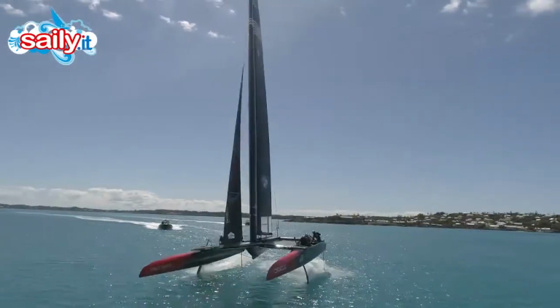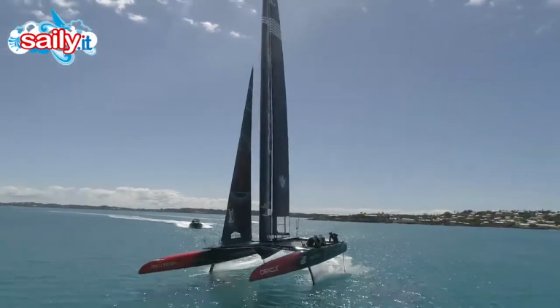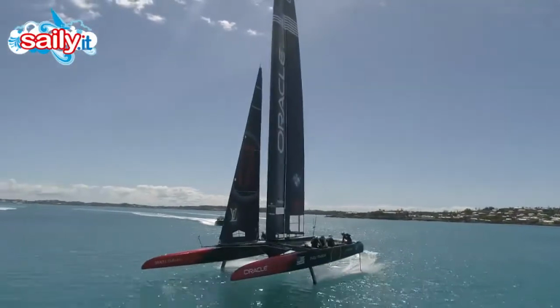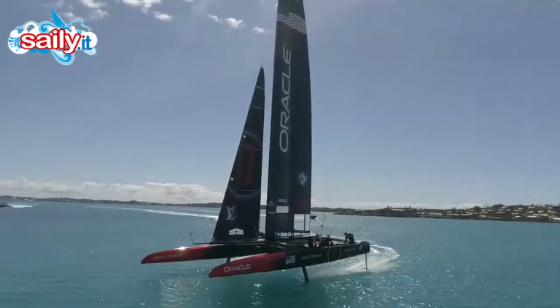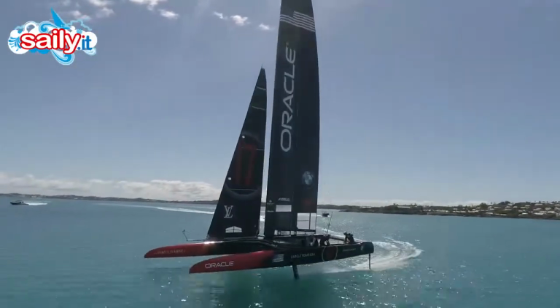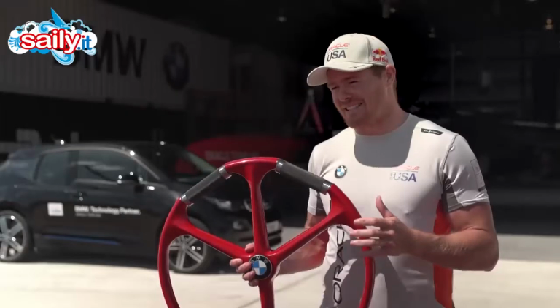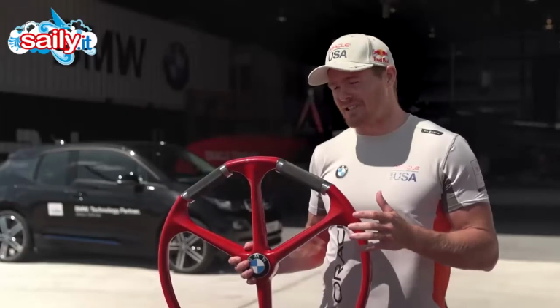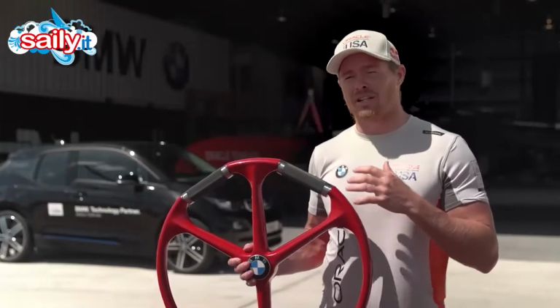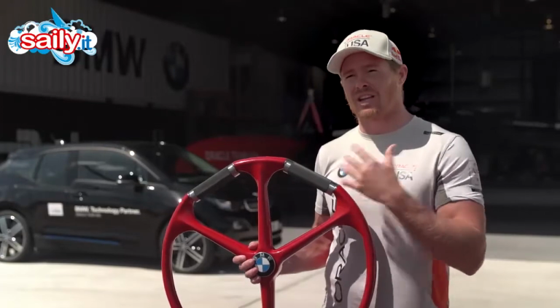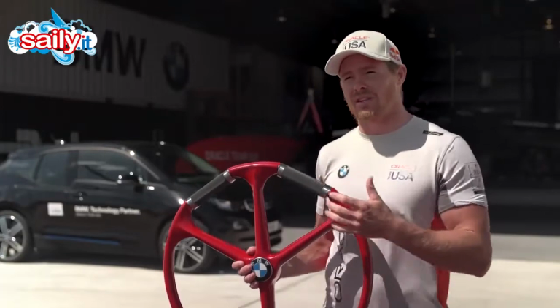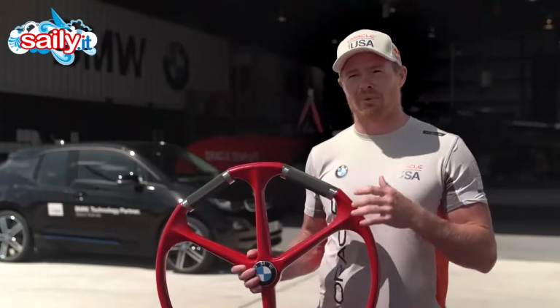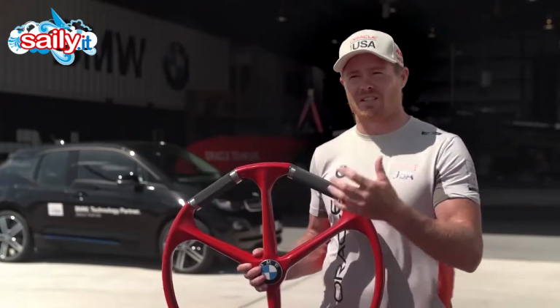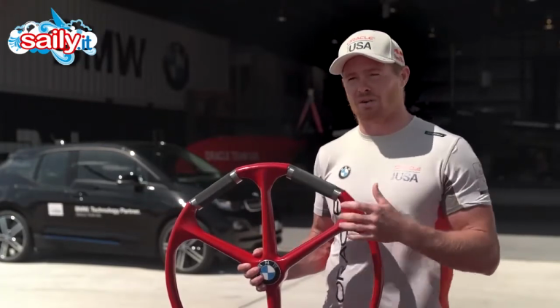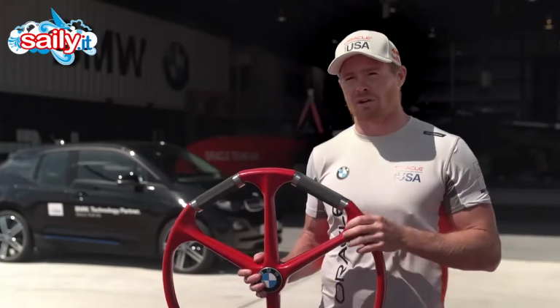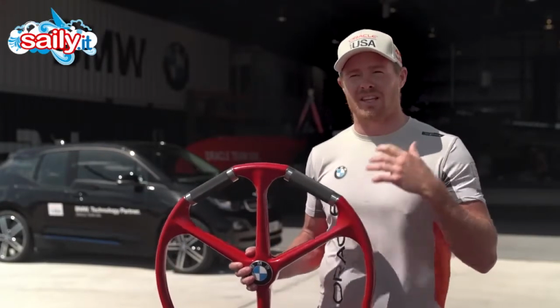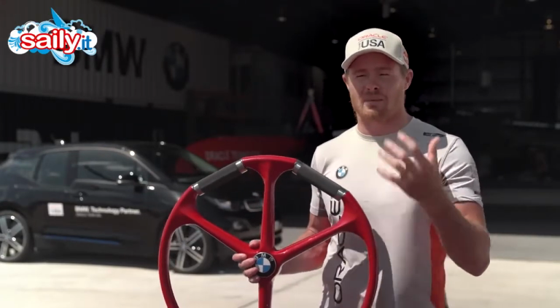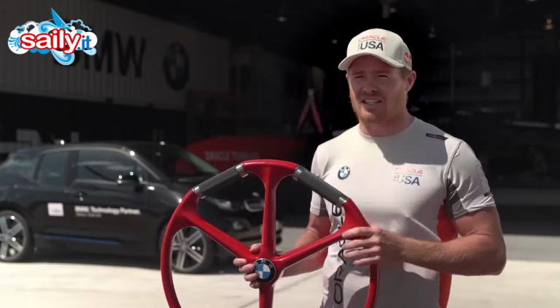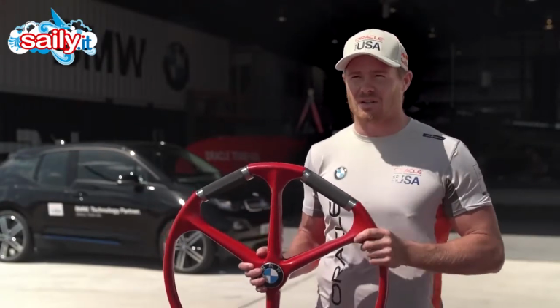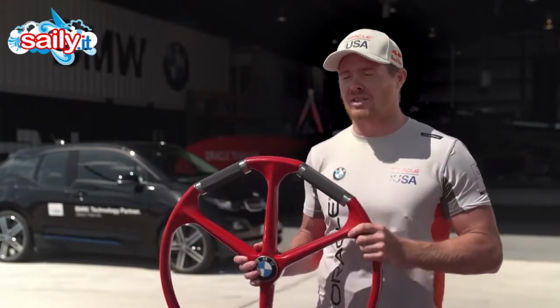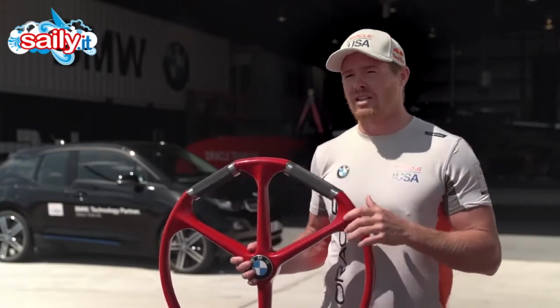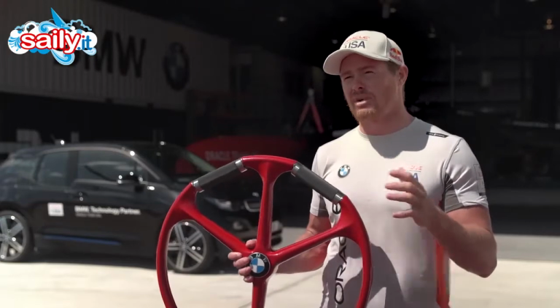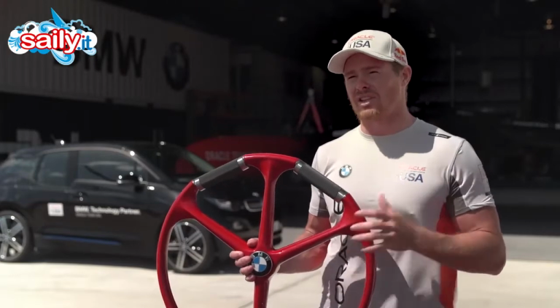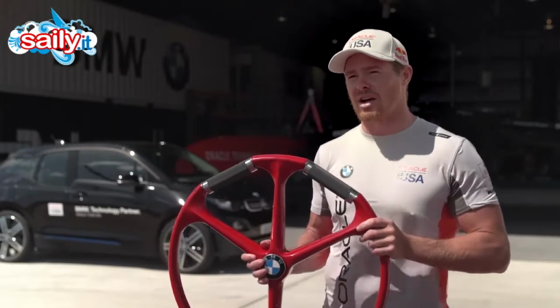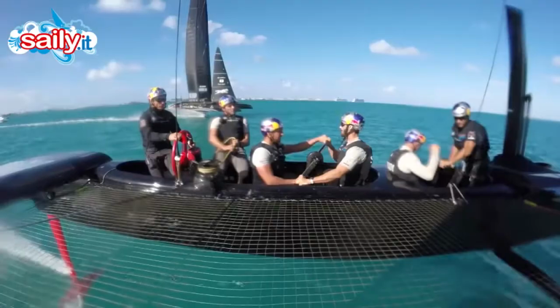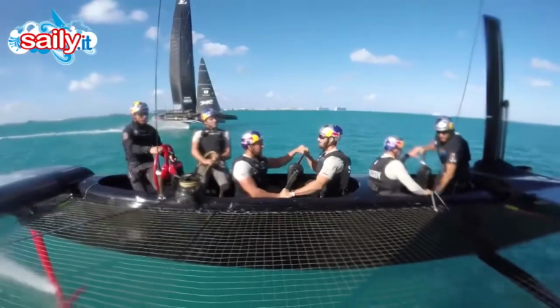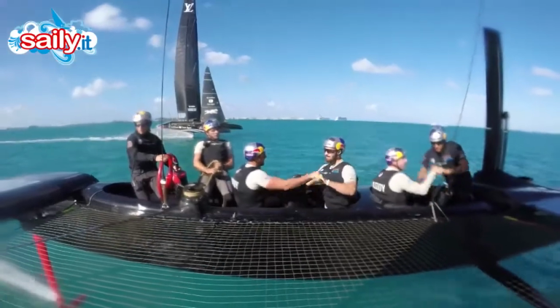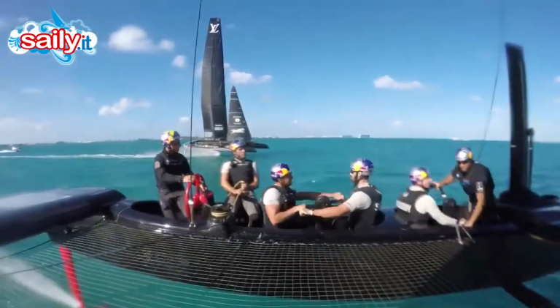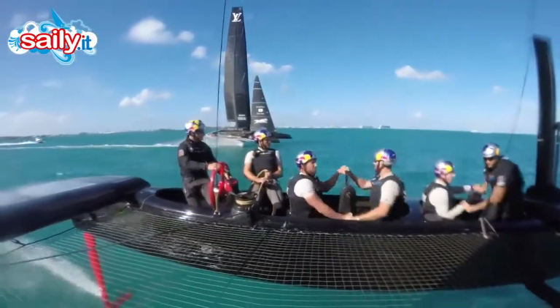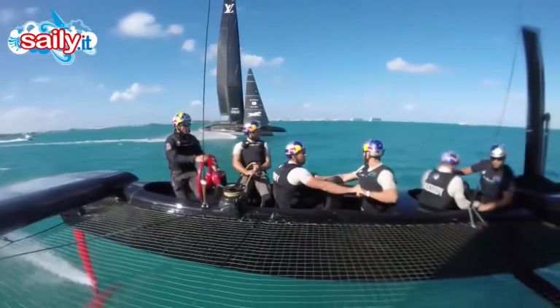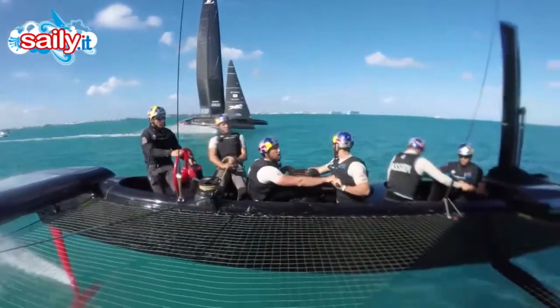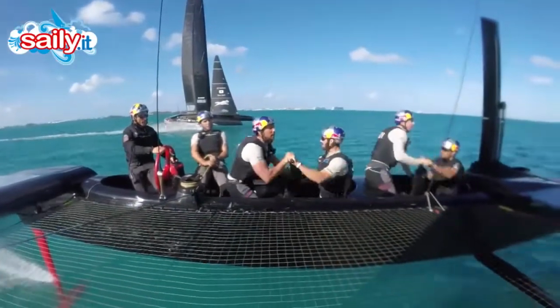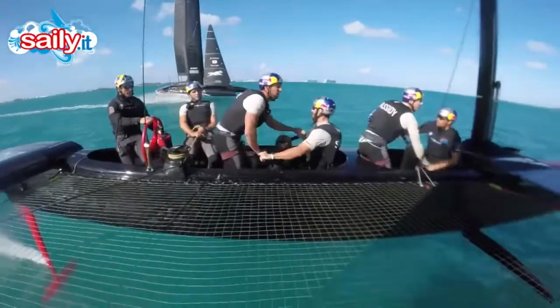Steering an AC-50 is very tough. You've got to be looking at the wind, you've got to be listening to the crew, you've got to be thinking about the tactics on the race course. There's so many different things going on. The helmsman's job is probably the hardest job on the boat, but we're lucky we've got a pretty good one.